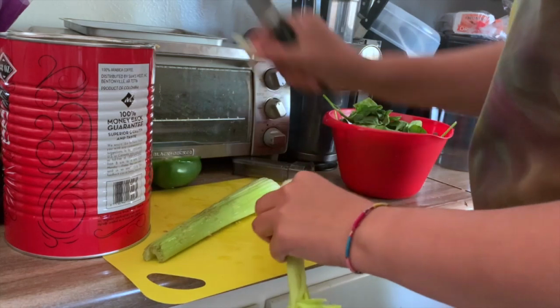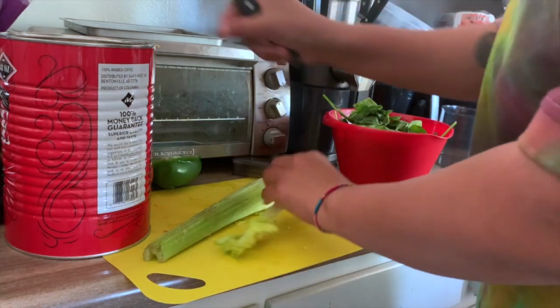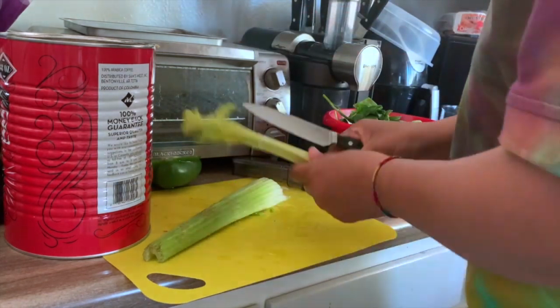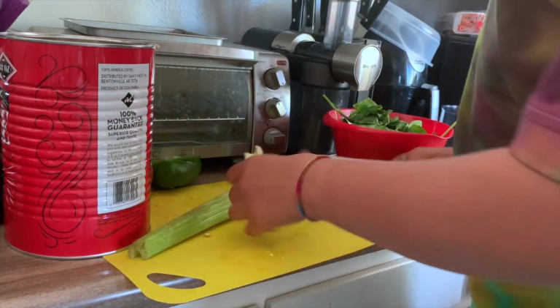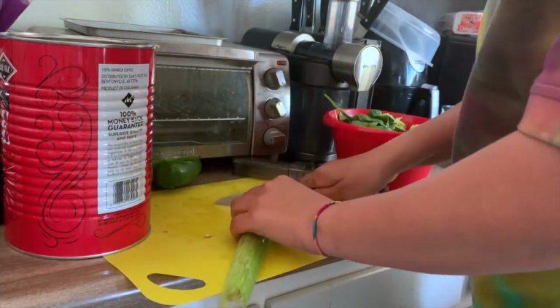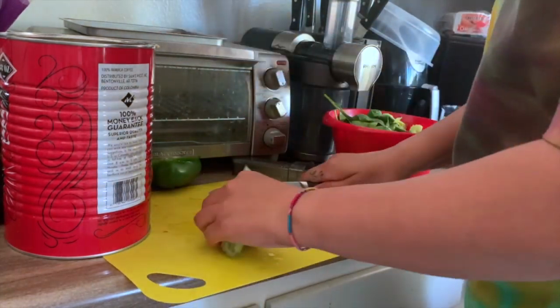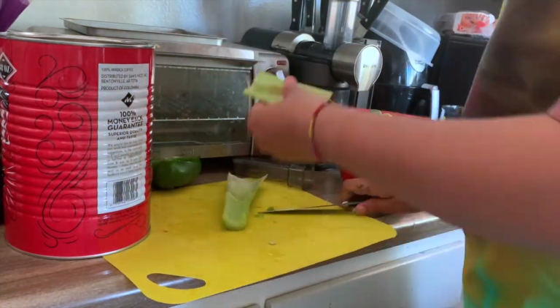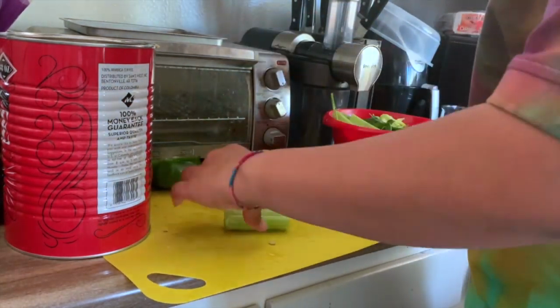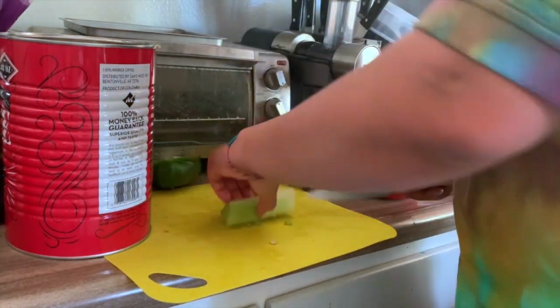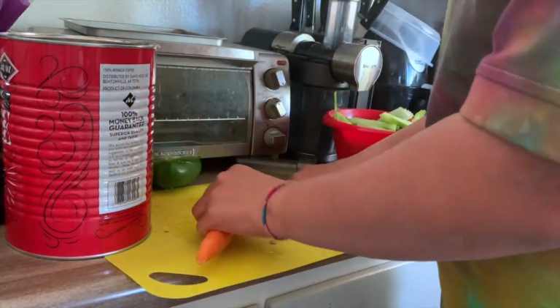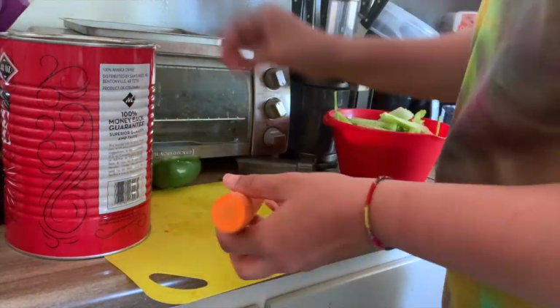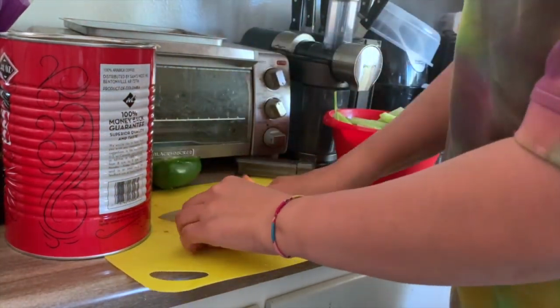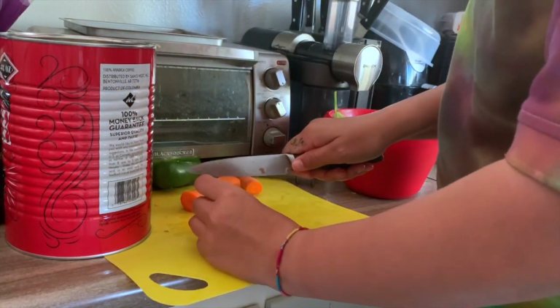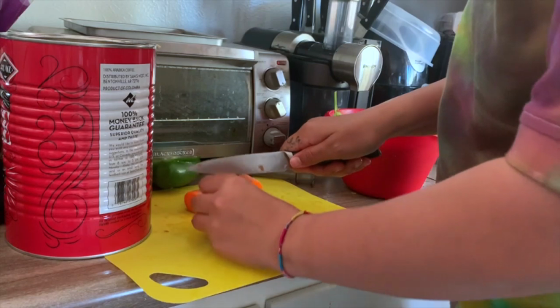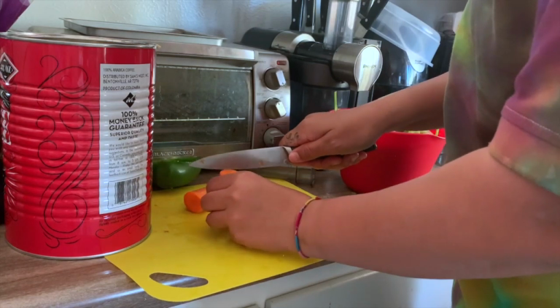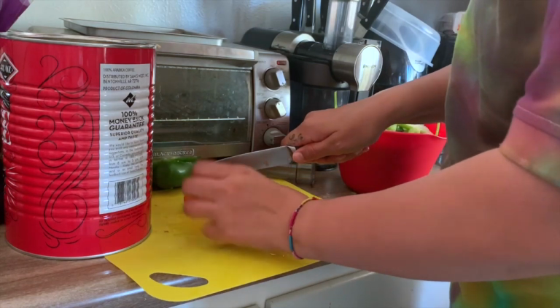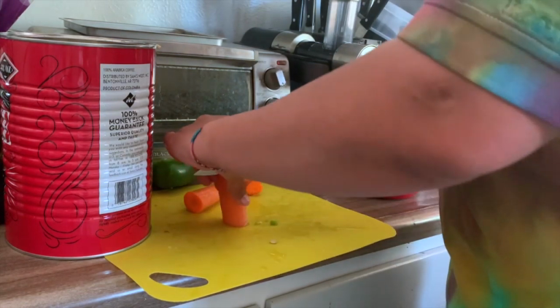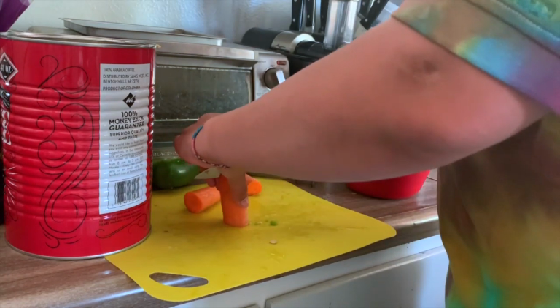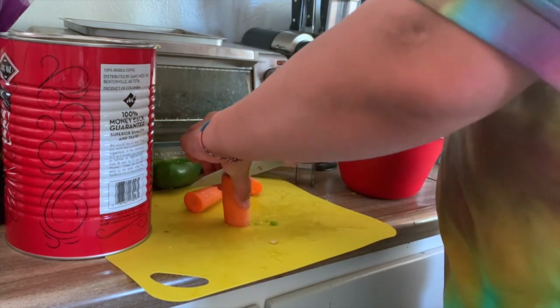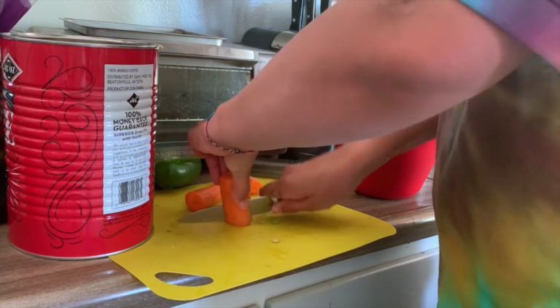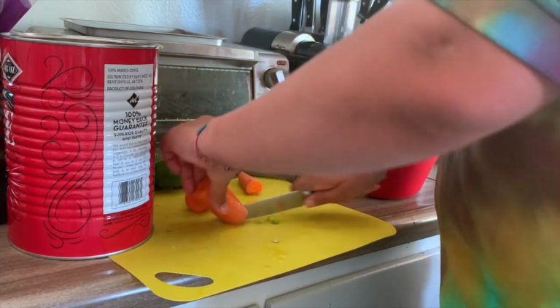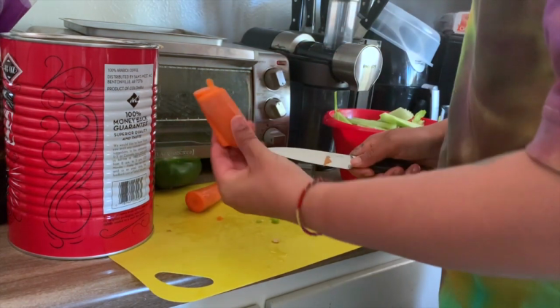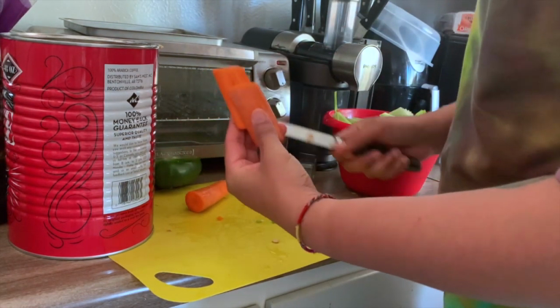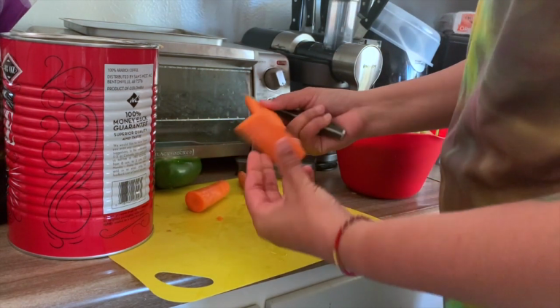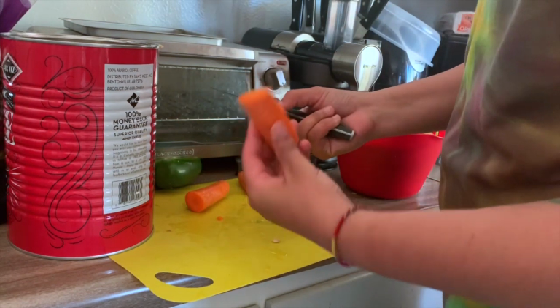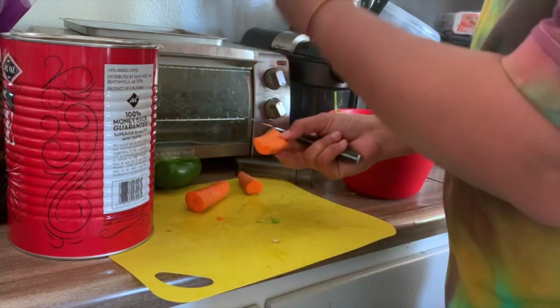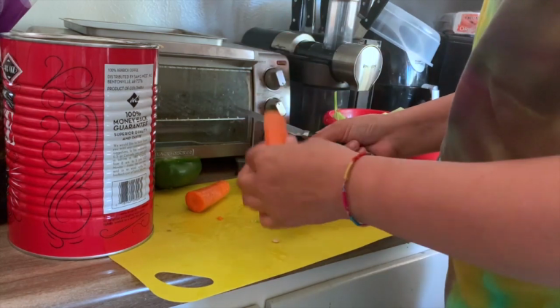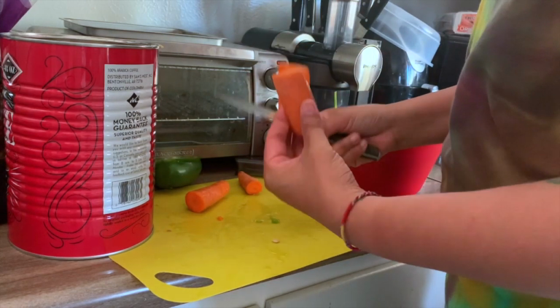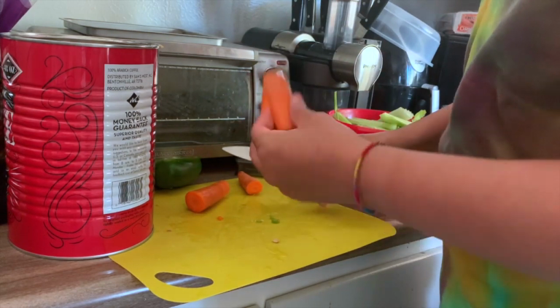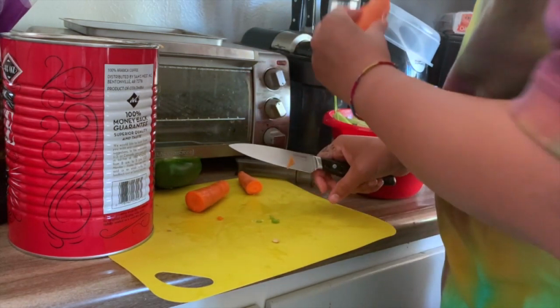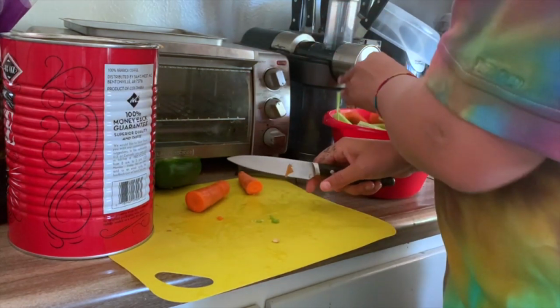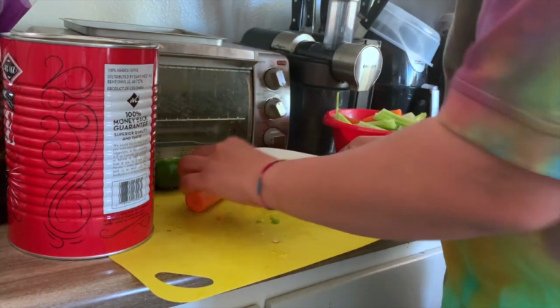These carrots are pretty dense, so you want to cut them down into smaller pieces so you're not straining your juicer so much.